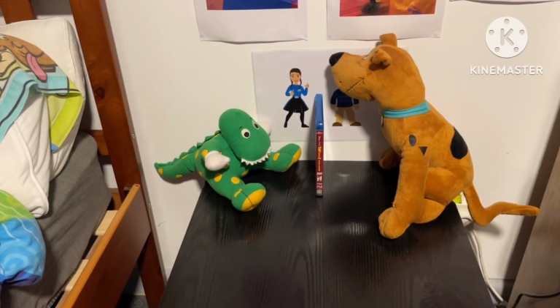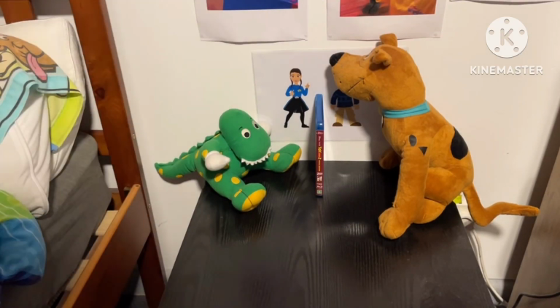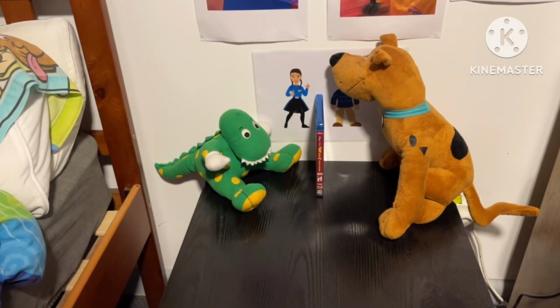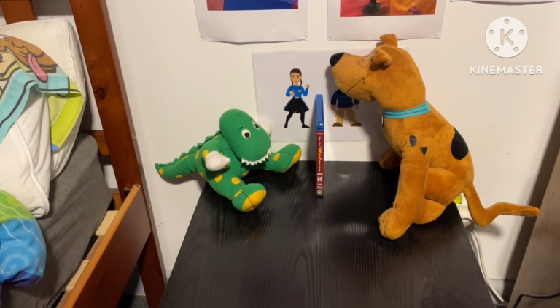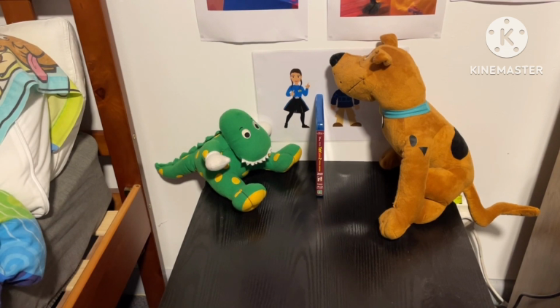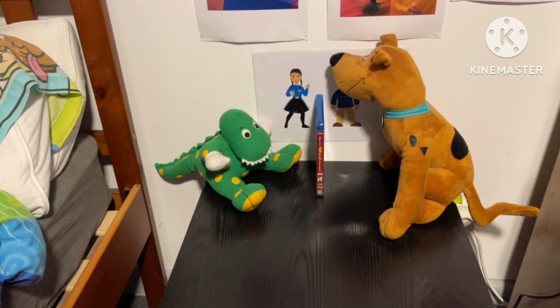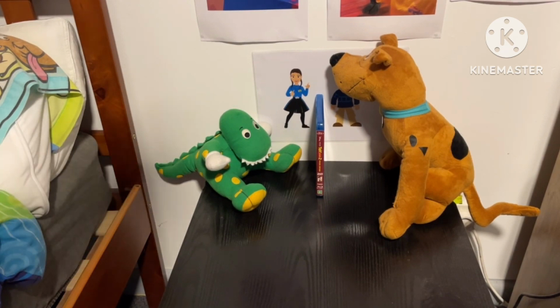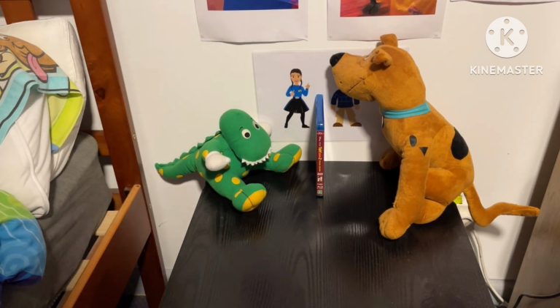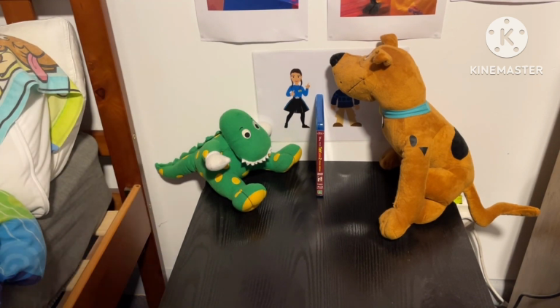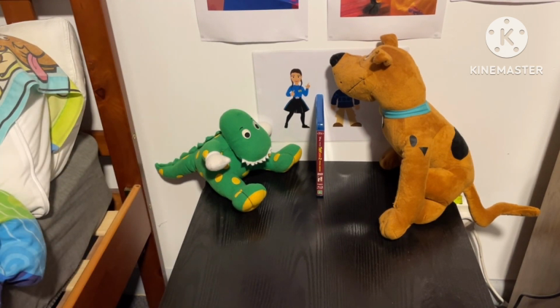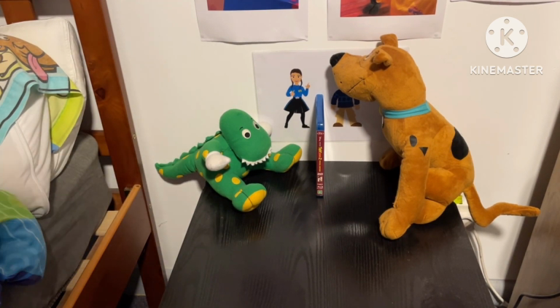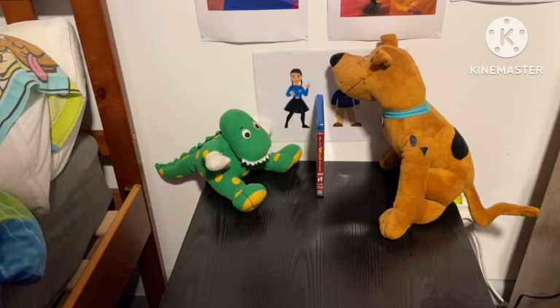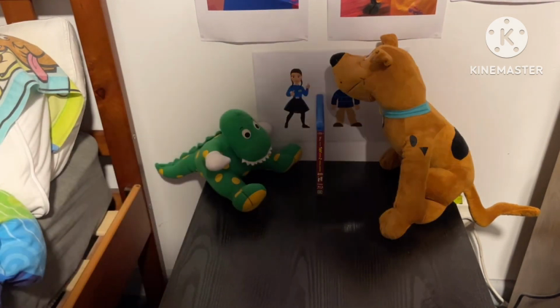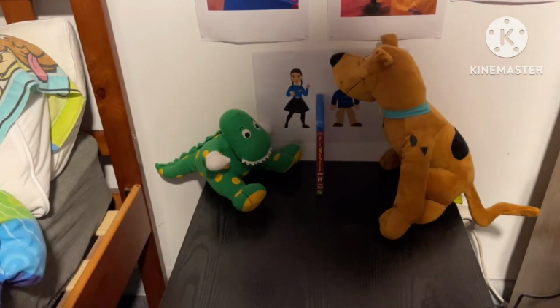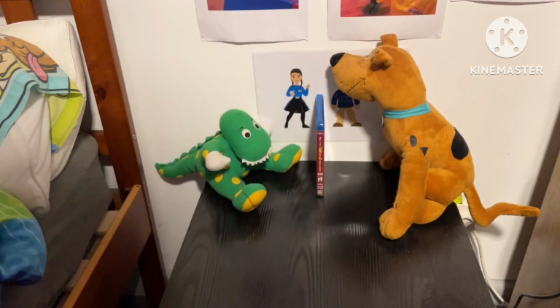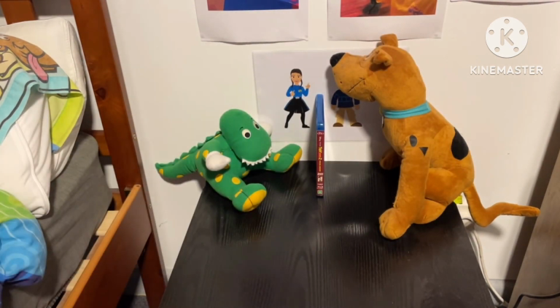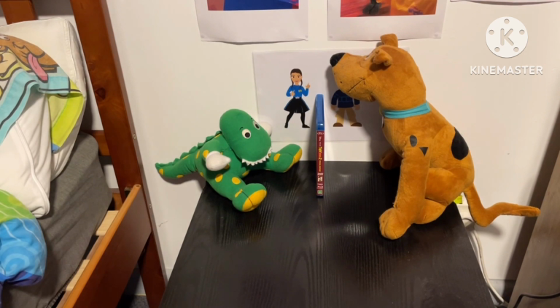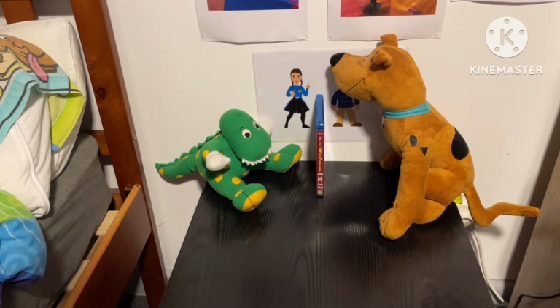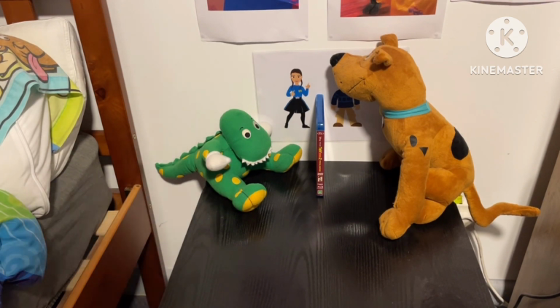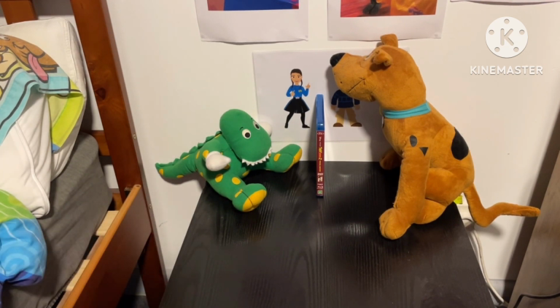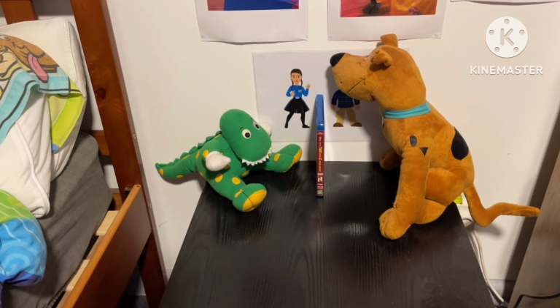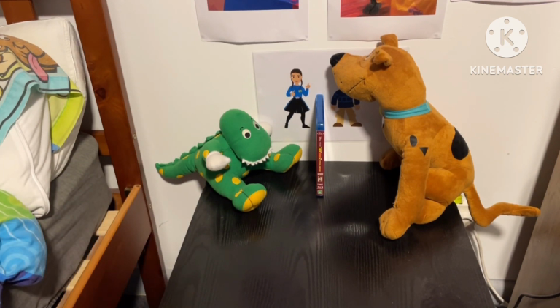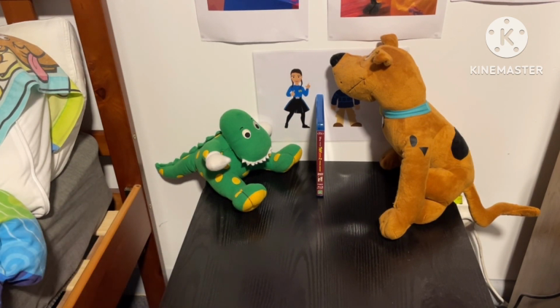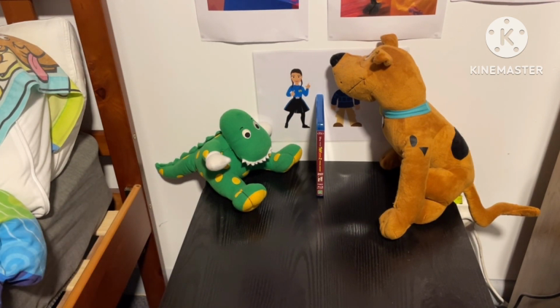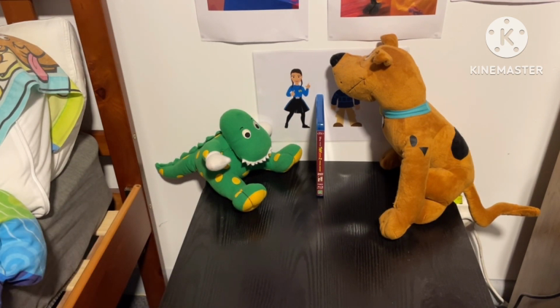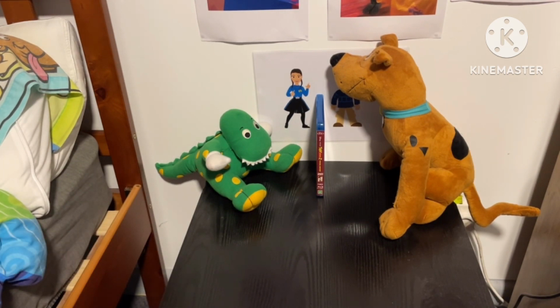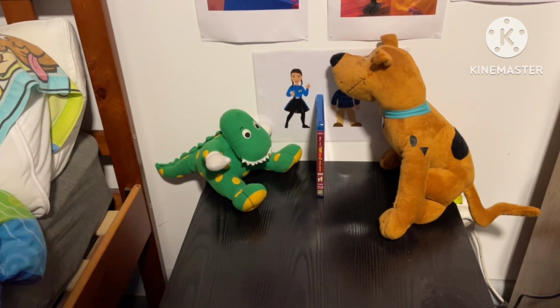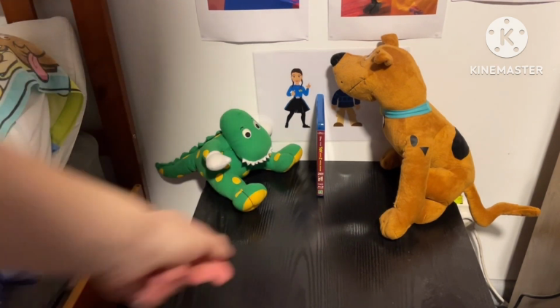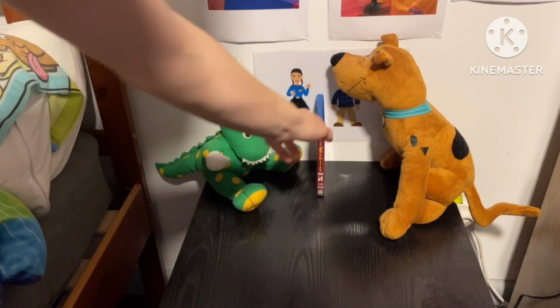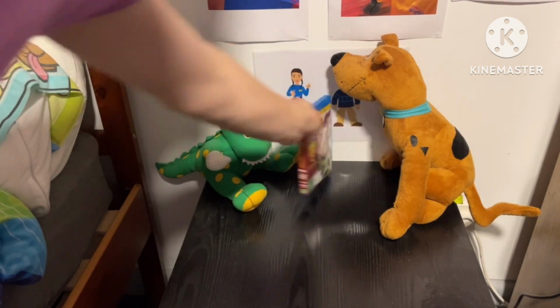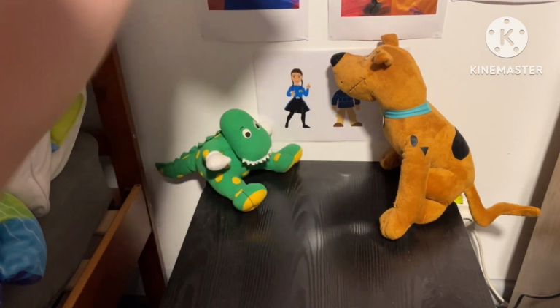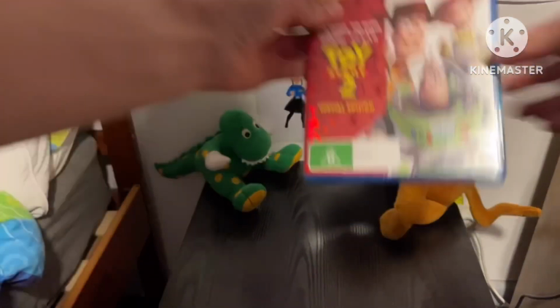Hey everybody, it's James checking in. Tonight we're going to do a Blu-ray and a disowned DVD update. This DVD and disowned DVD I've got from Fletcher Jones today, and it's Toy Story 2.